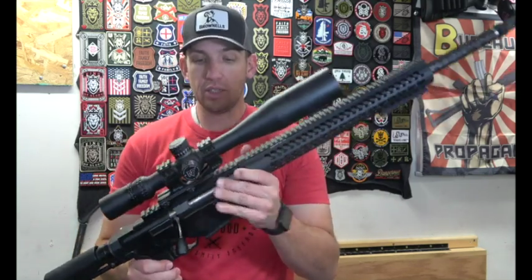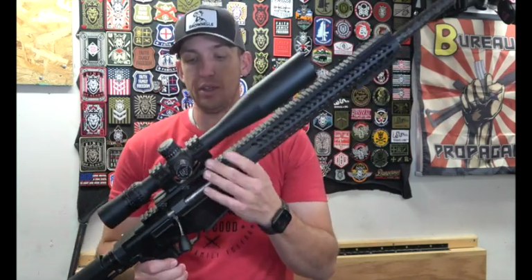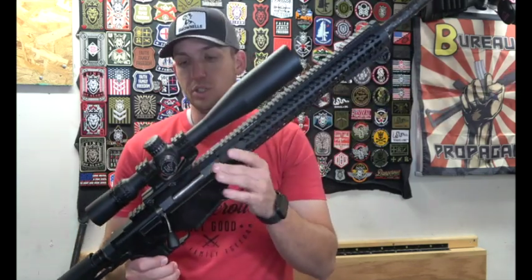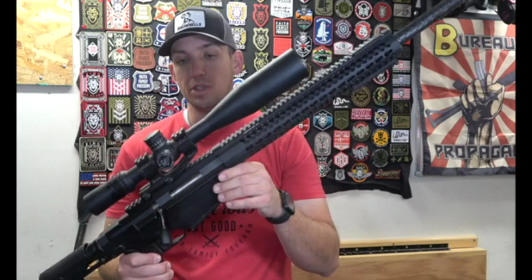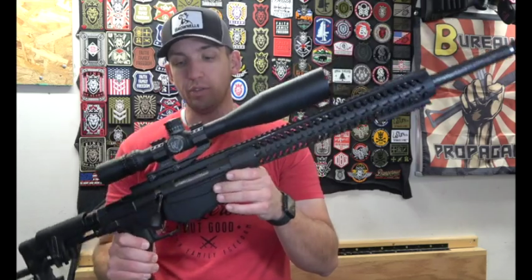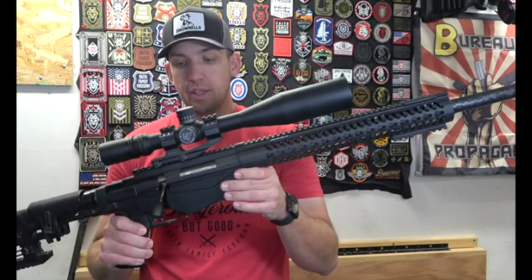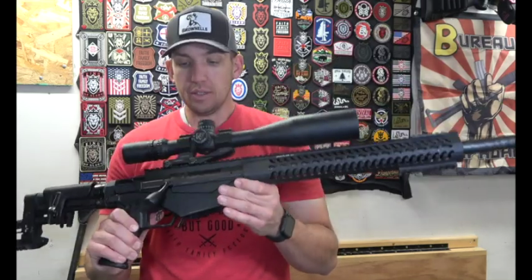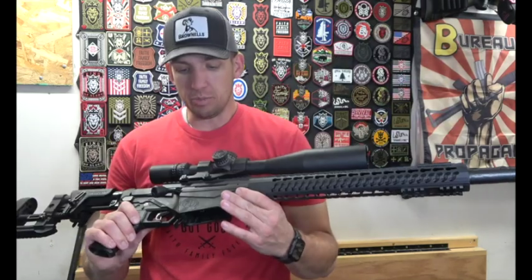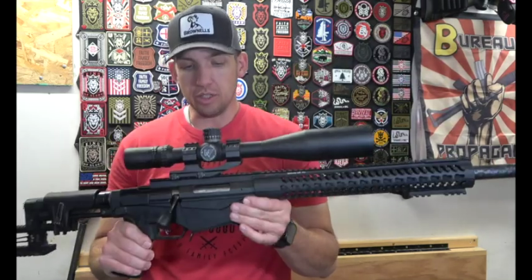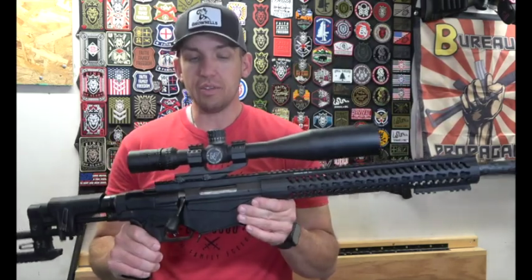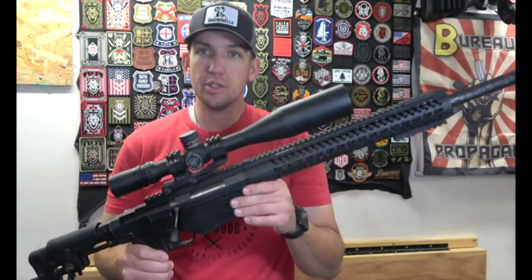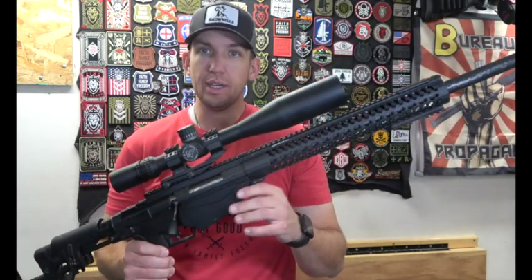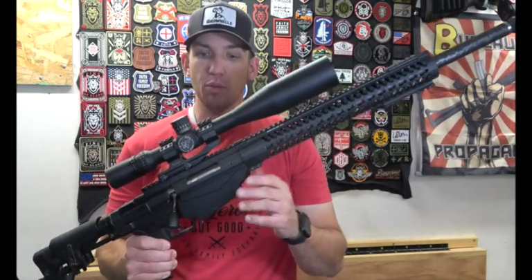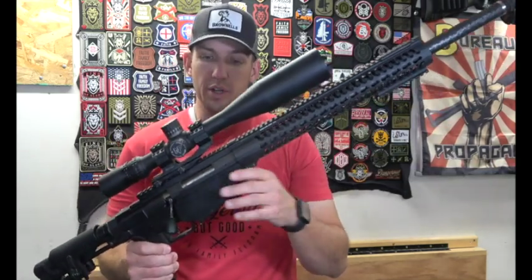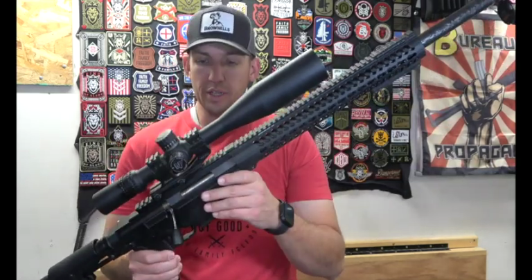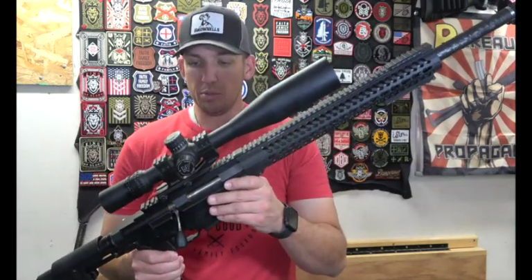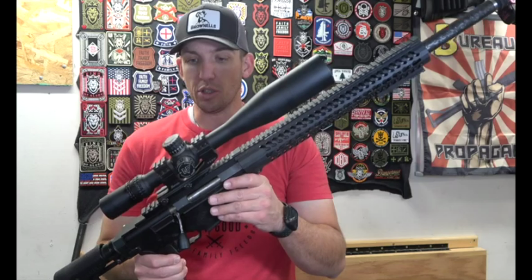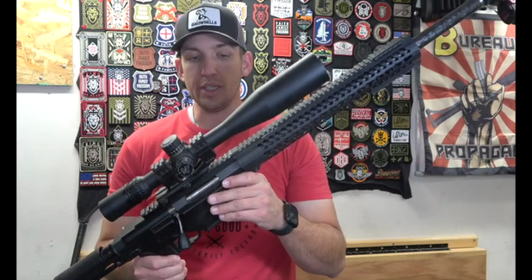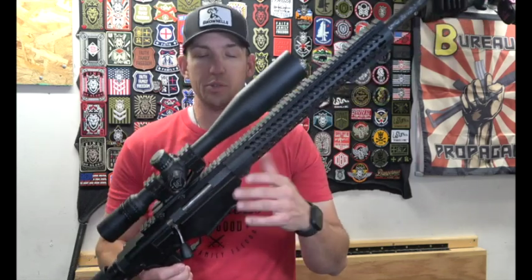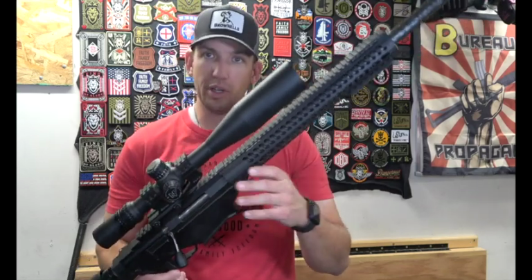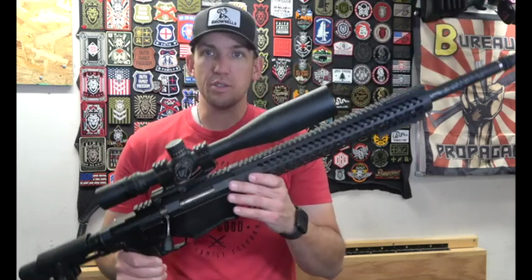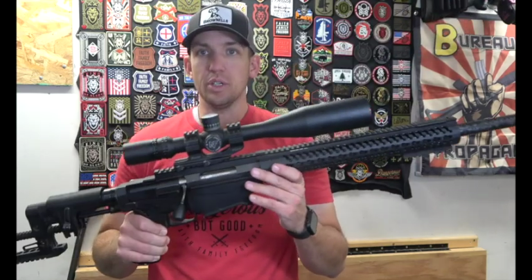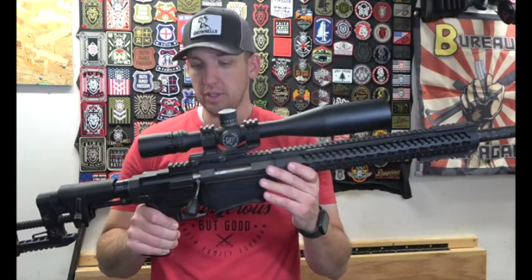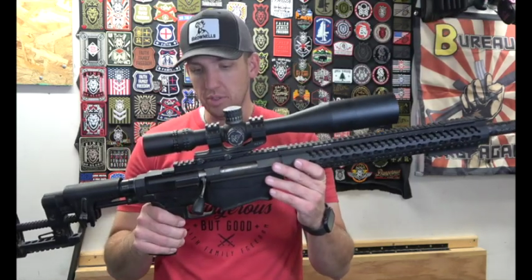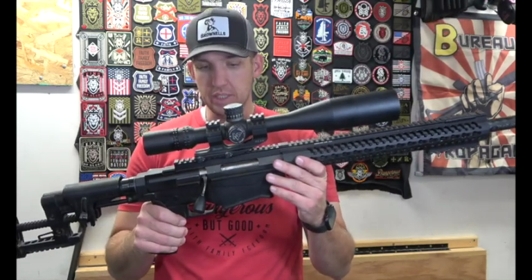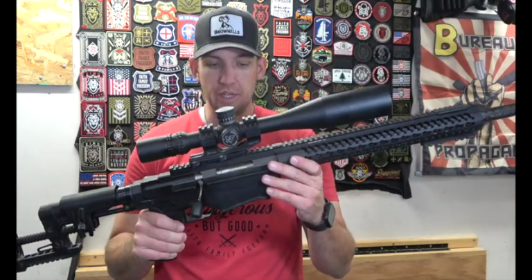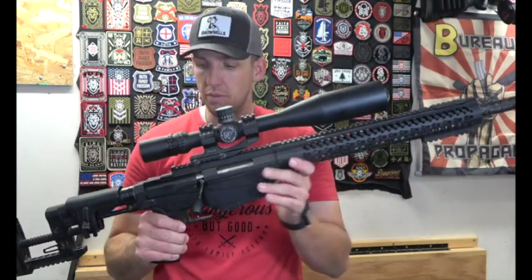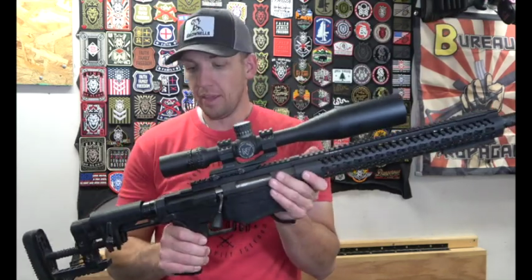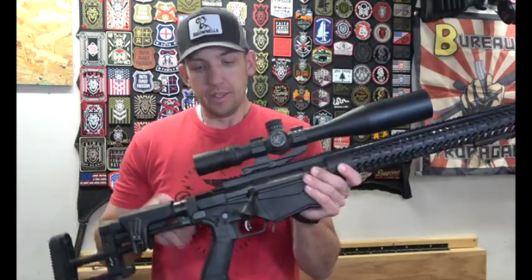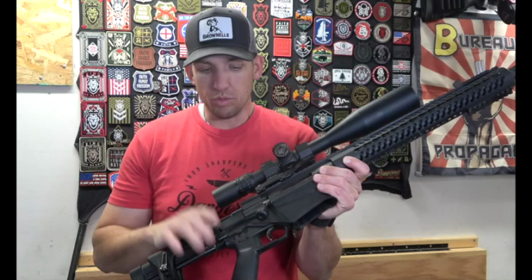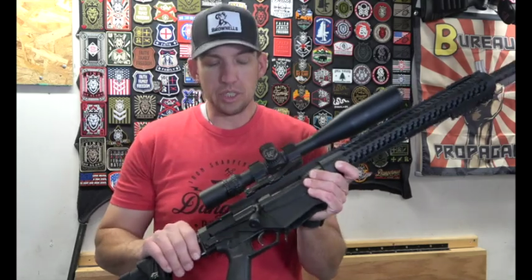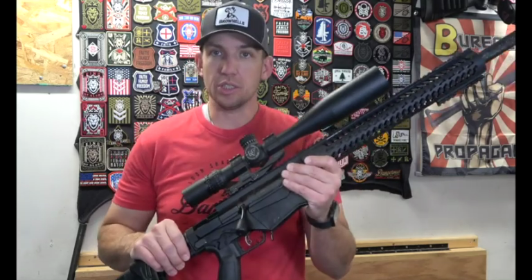It's still fairly heavy, especially with the Night Force NXS scope and the Burris mount. The Burris mount is a little bit heavier than what I wanted, but it's a quick detach, which is what I was looking for and what I was able to find at the time.